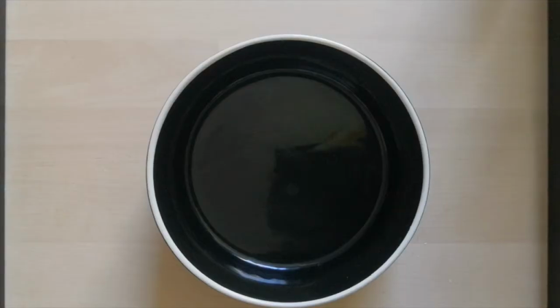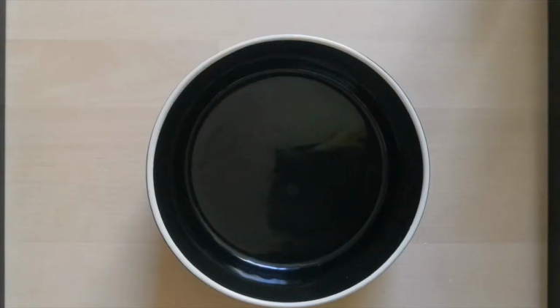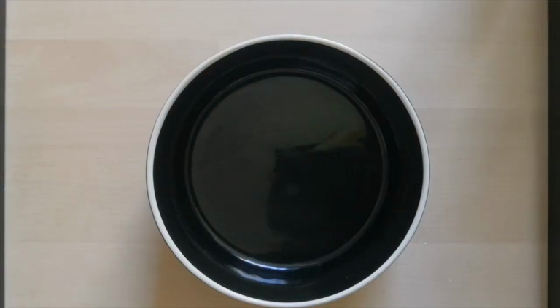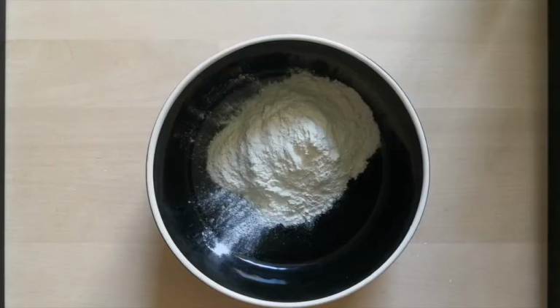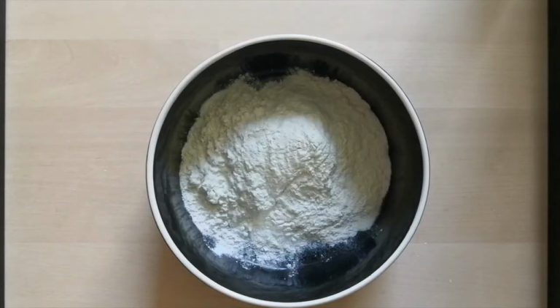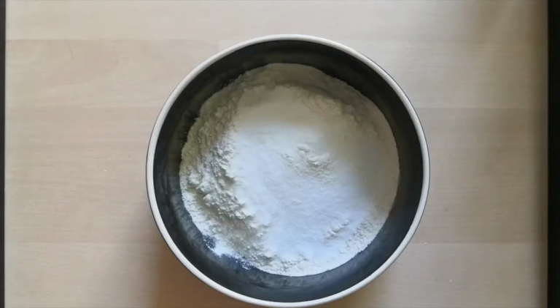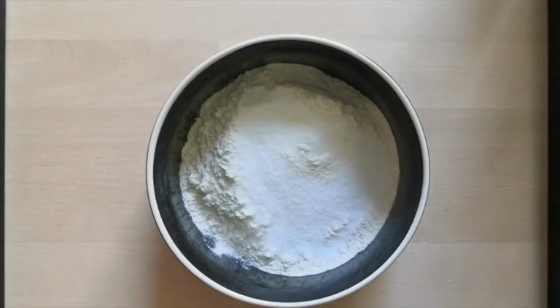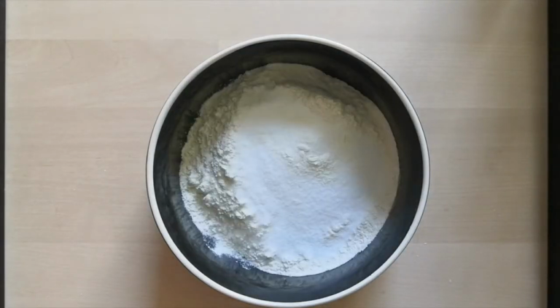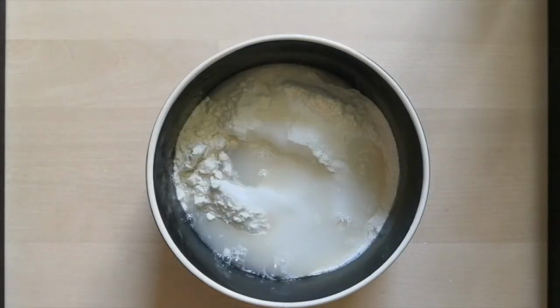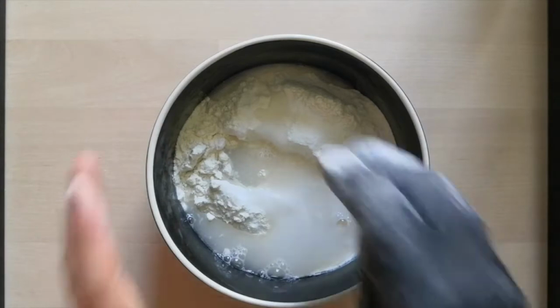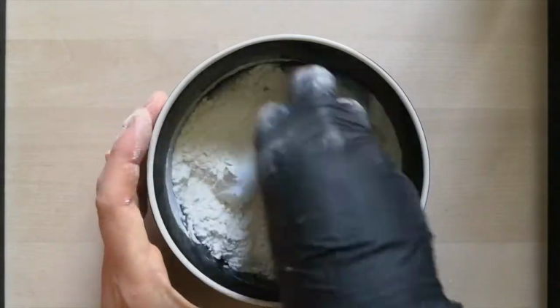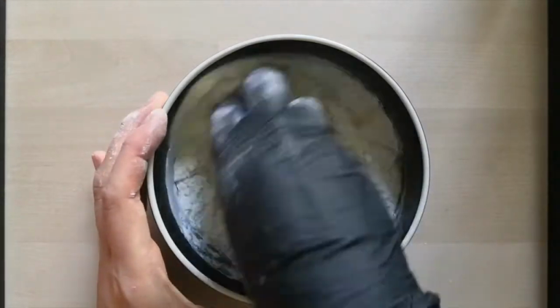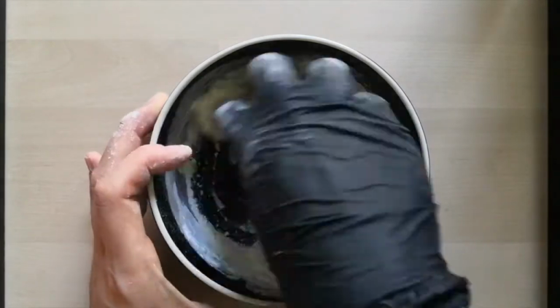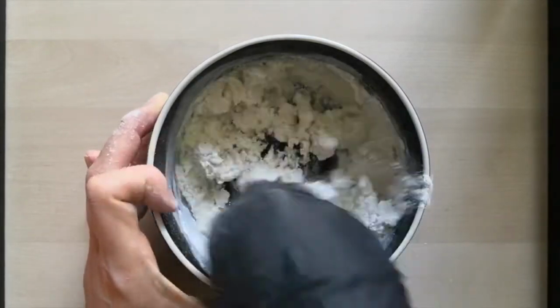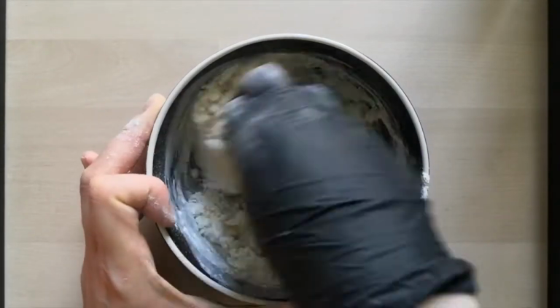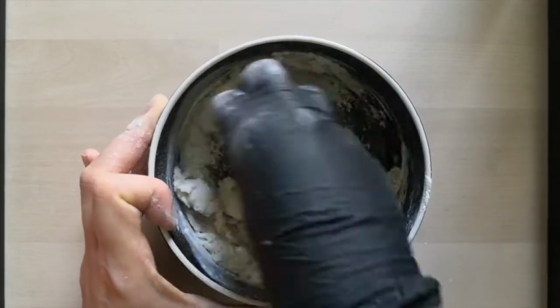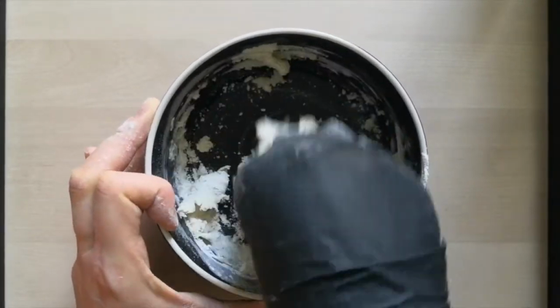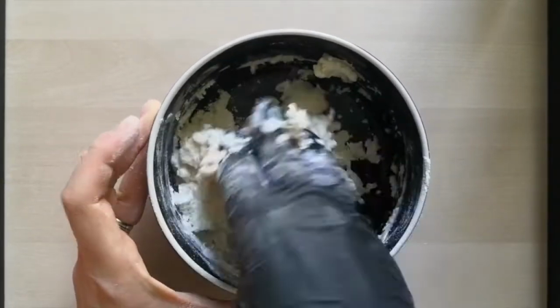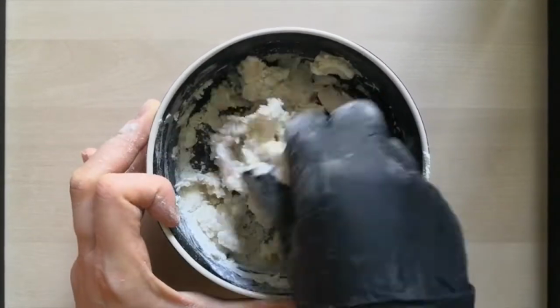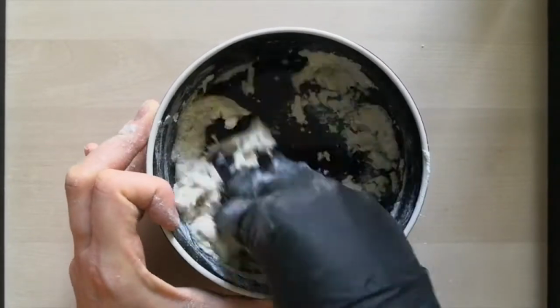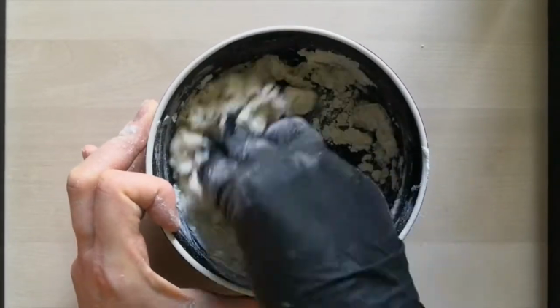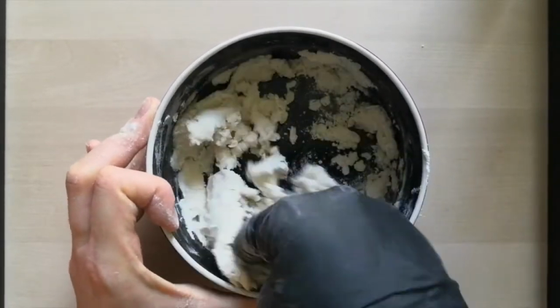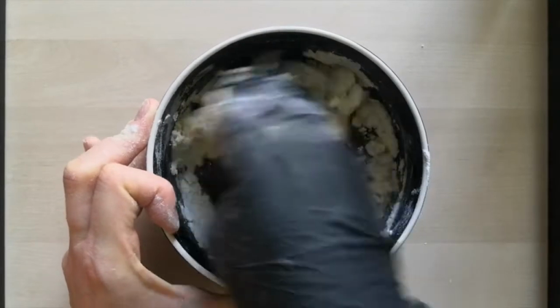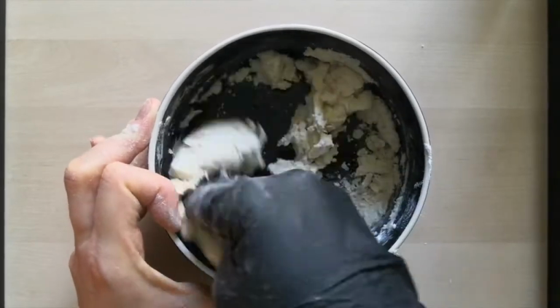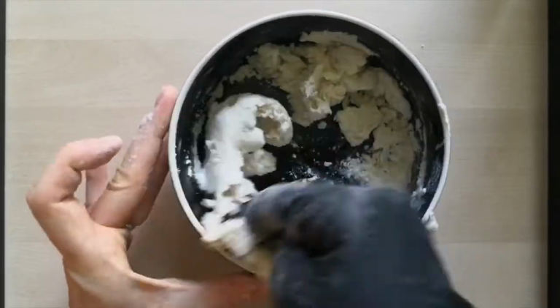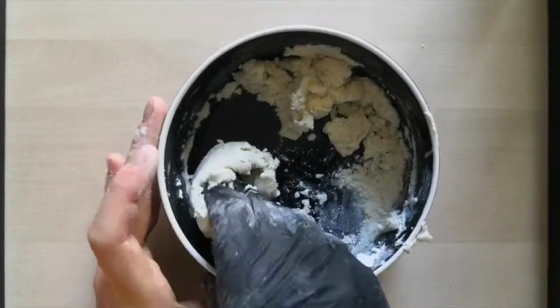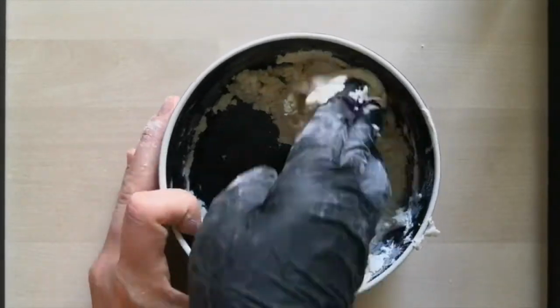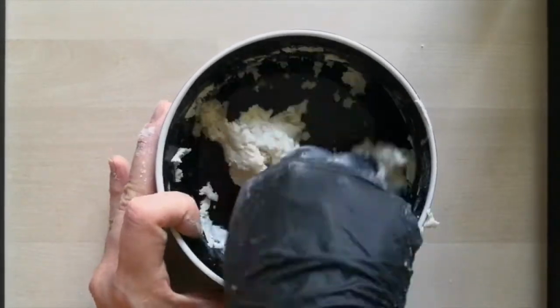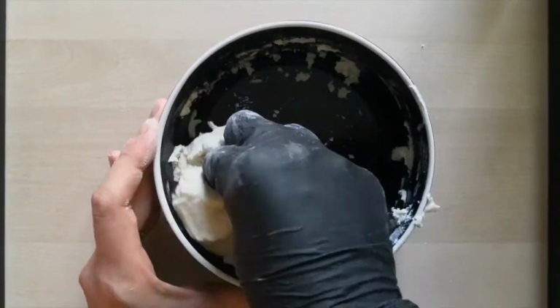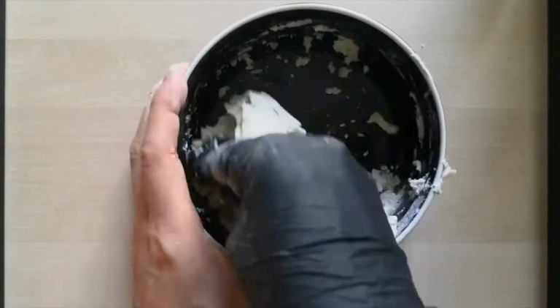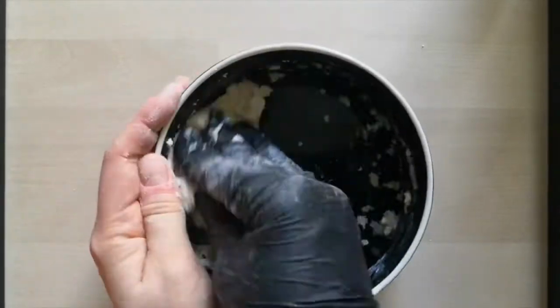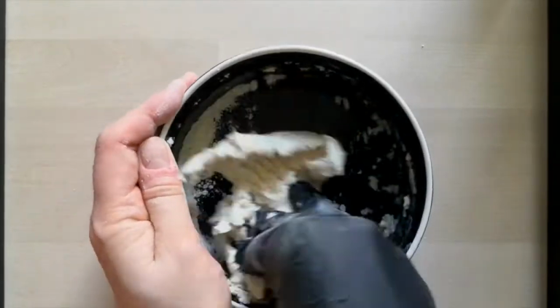Now in this bowl we're going to put two parts flour, one part salt, one part water, and stir all of your ingredients until it becomes one mass — the bowl should be clean by the end.